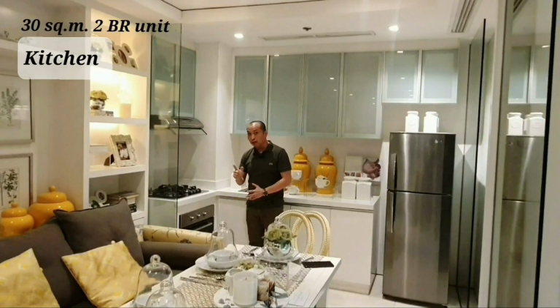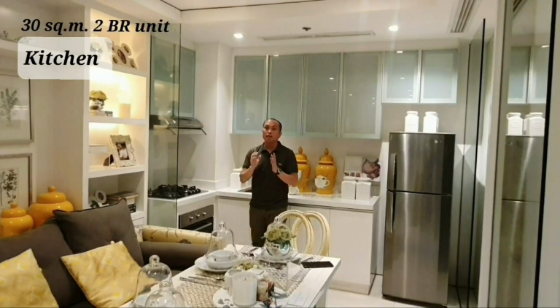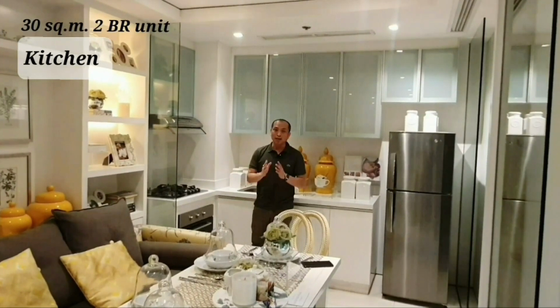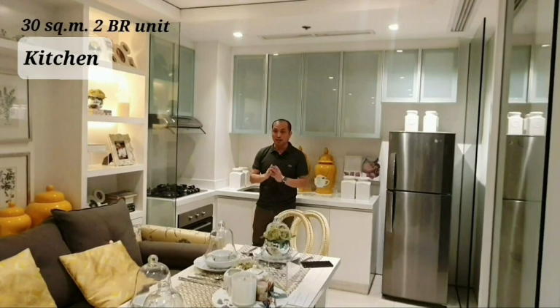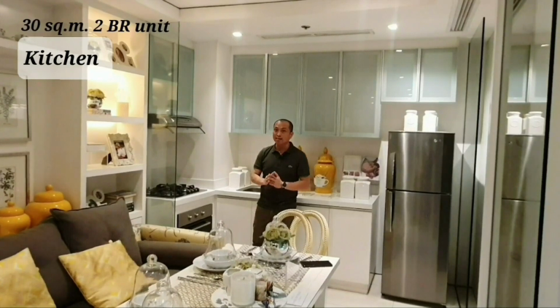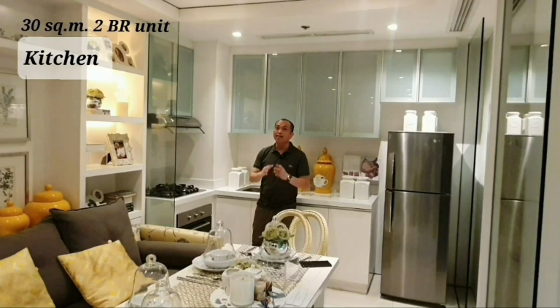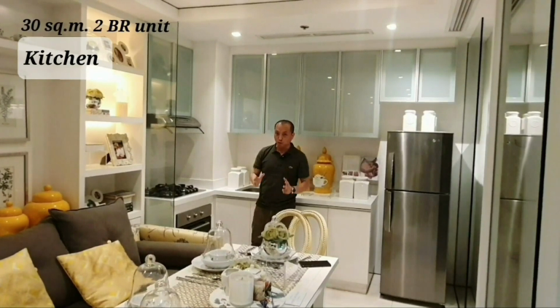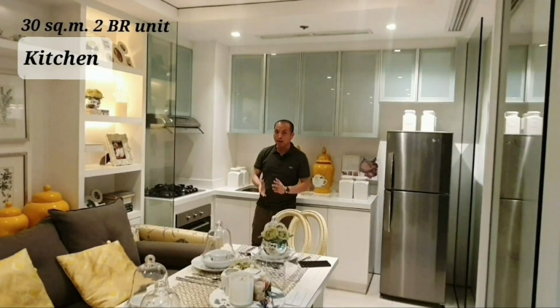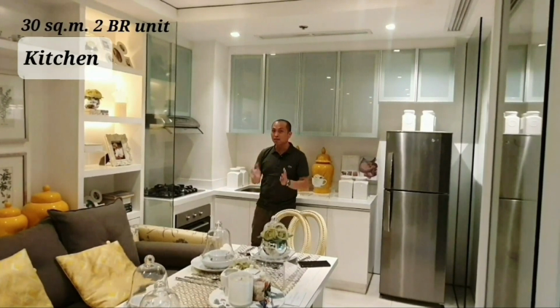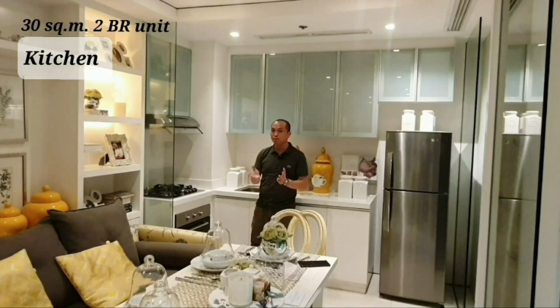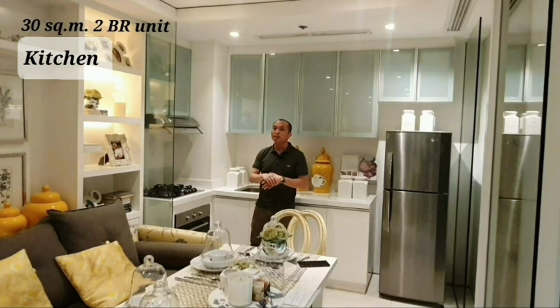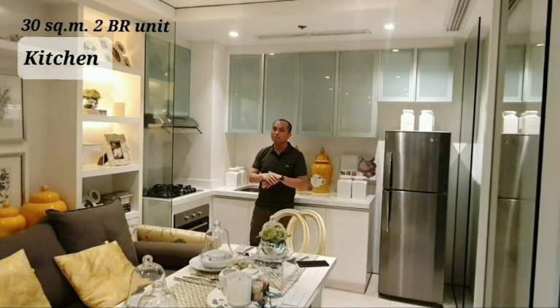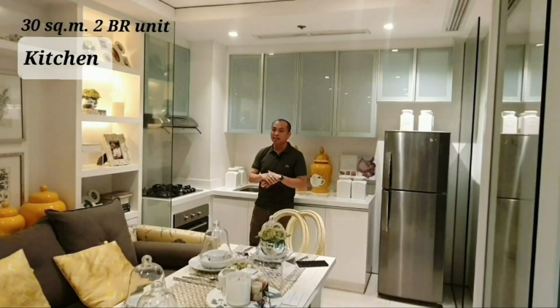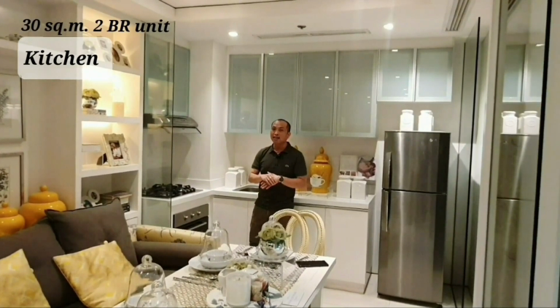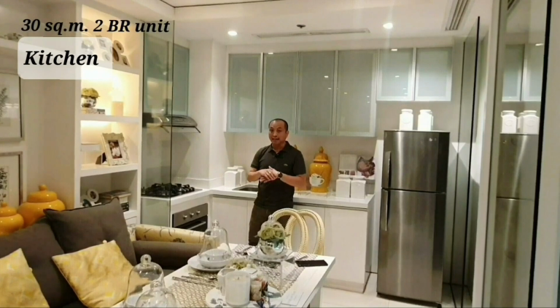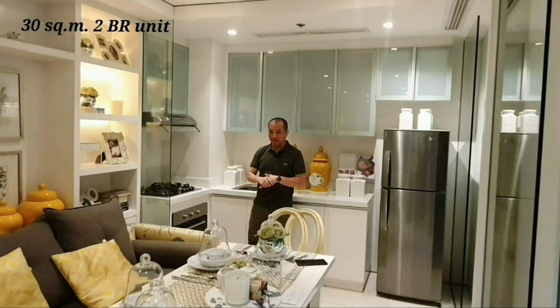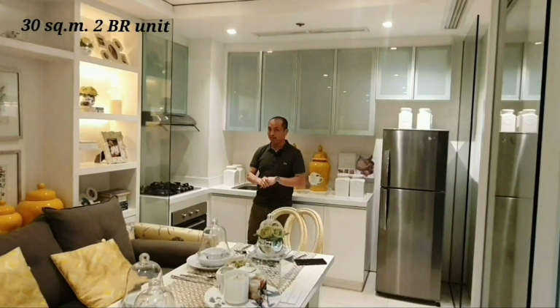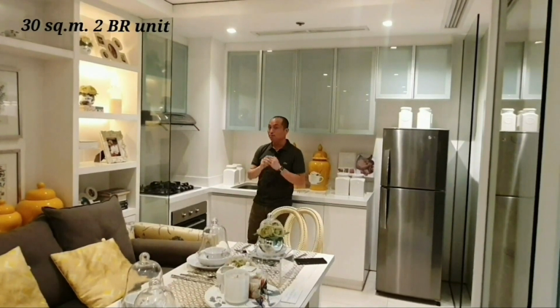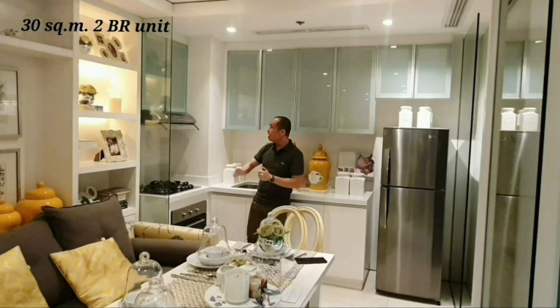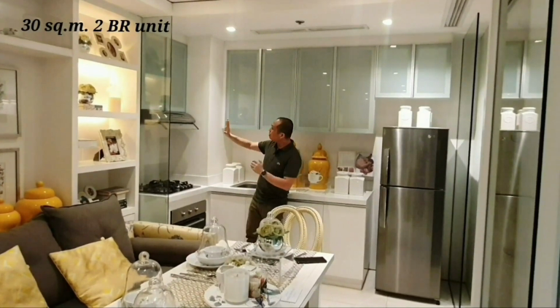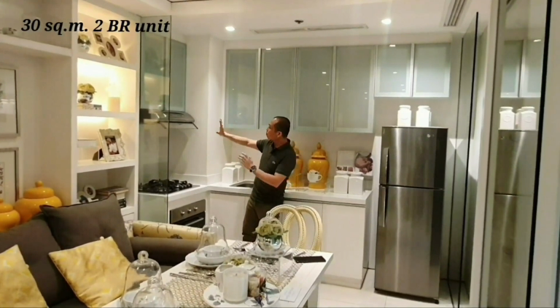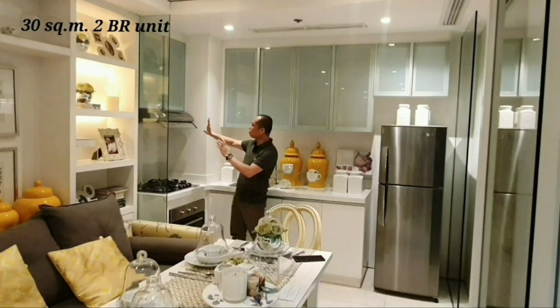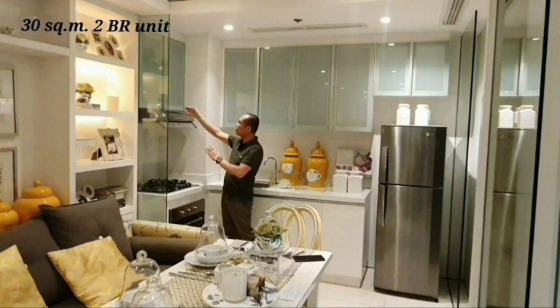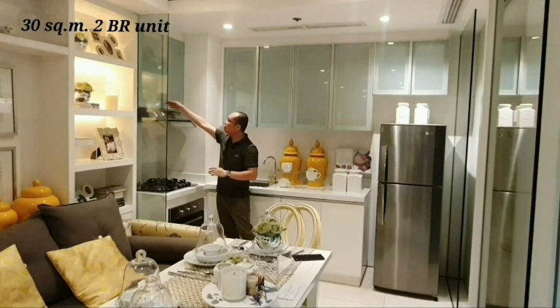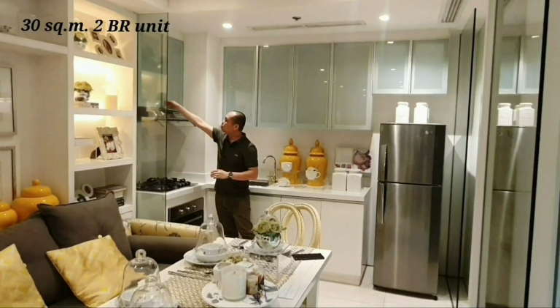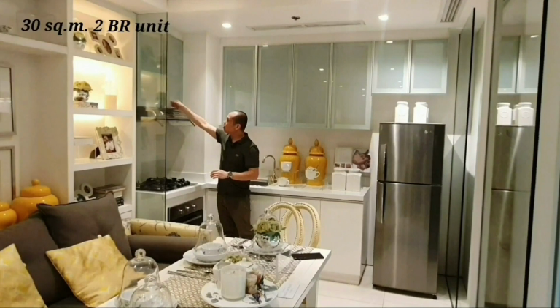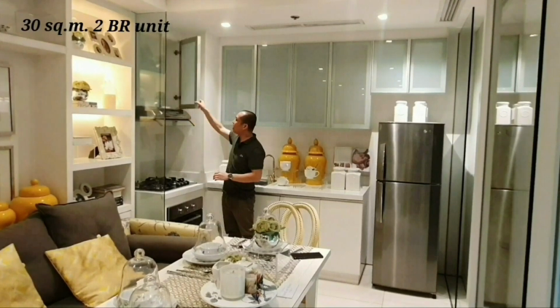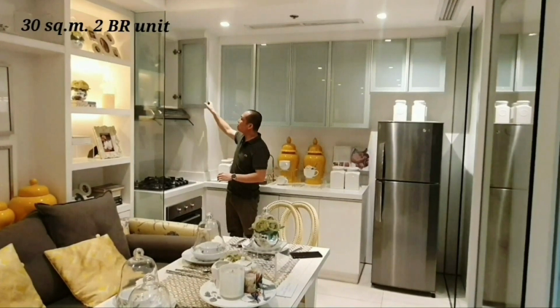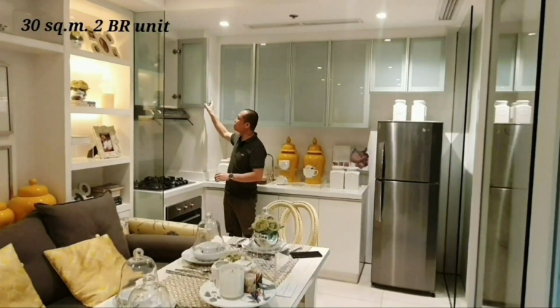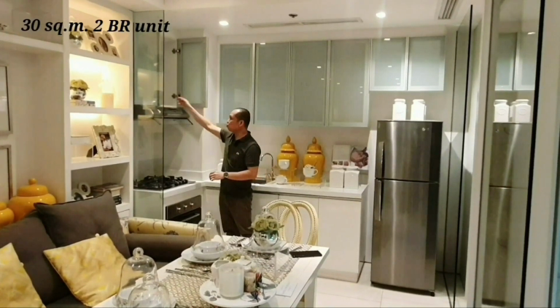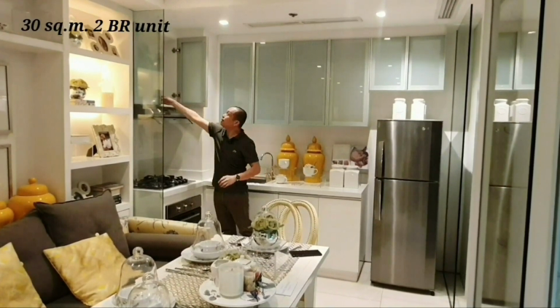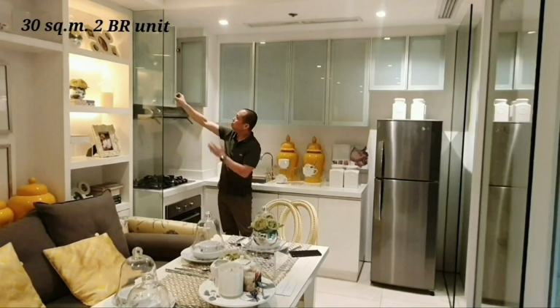Remember, we do not use a gas stove here for the safety of the residents. There is also a provision for a range hood in this part of the kitchen.